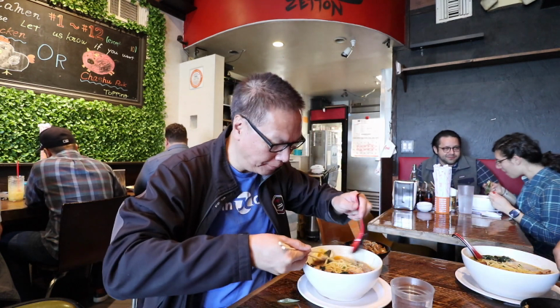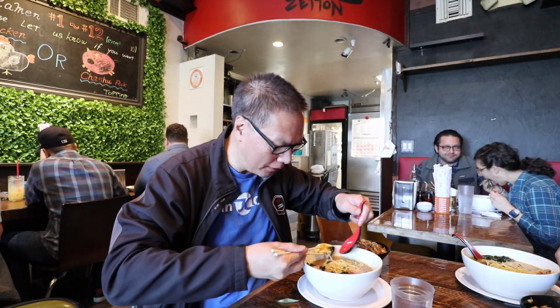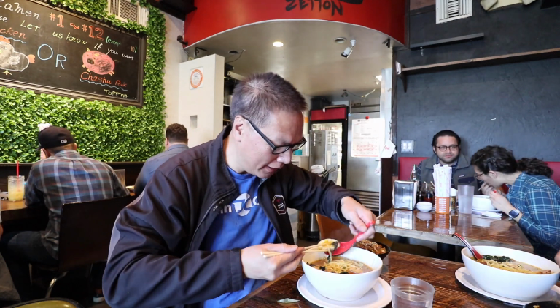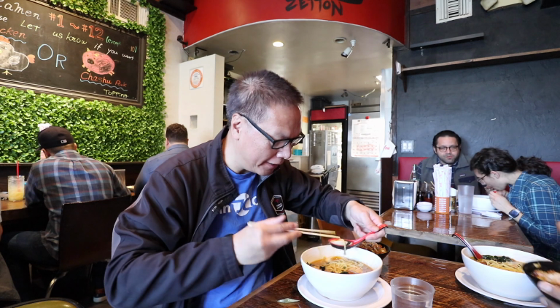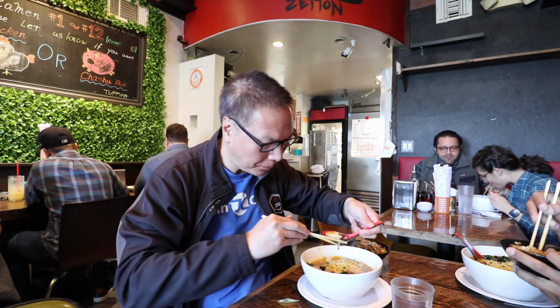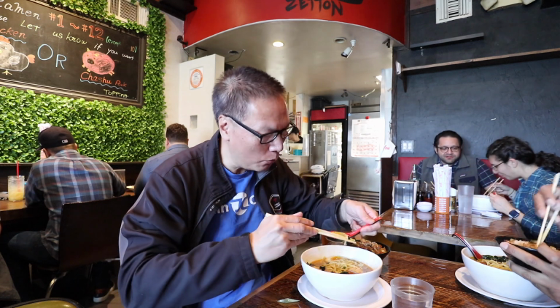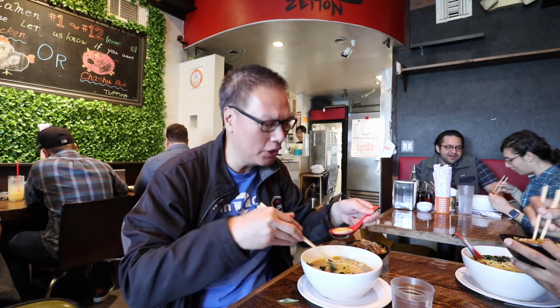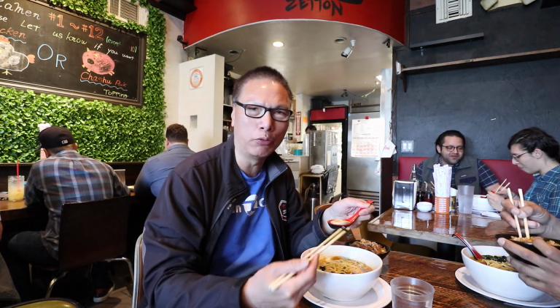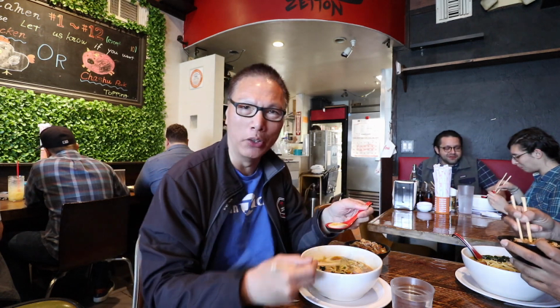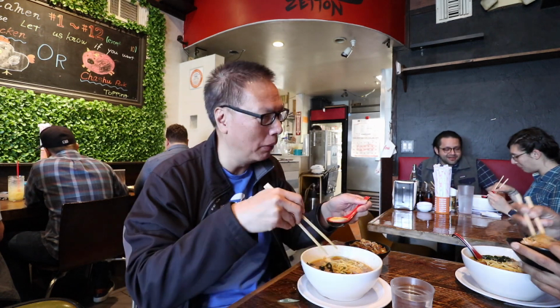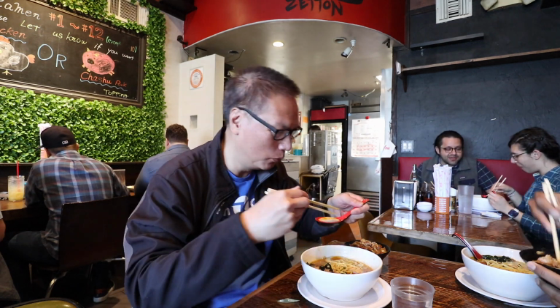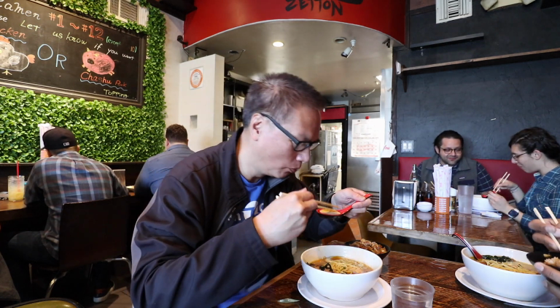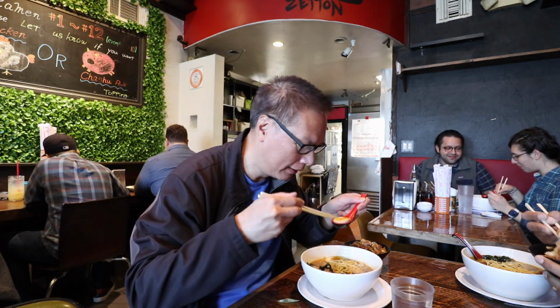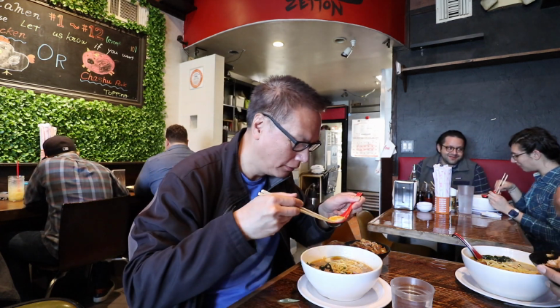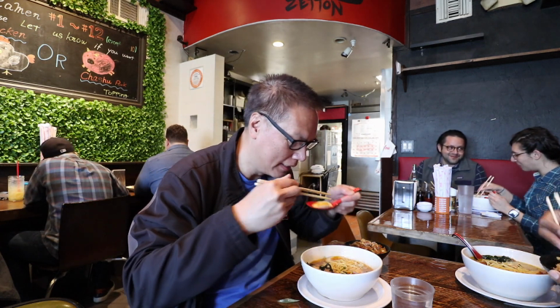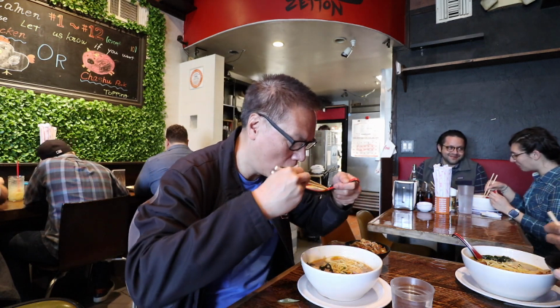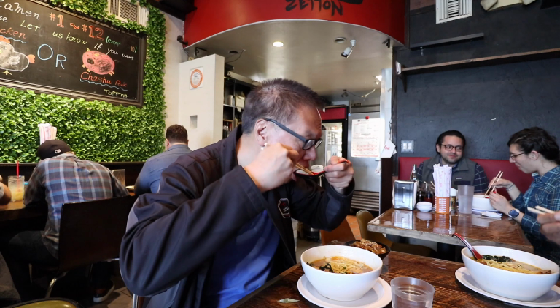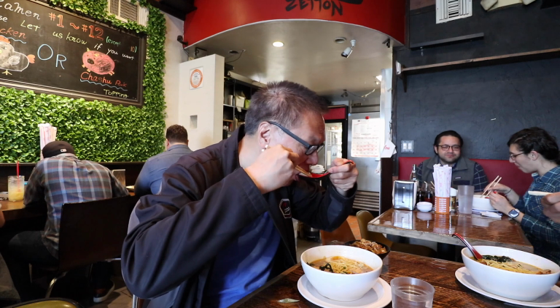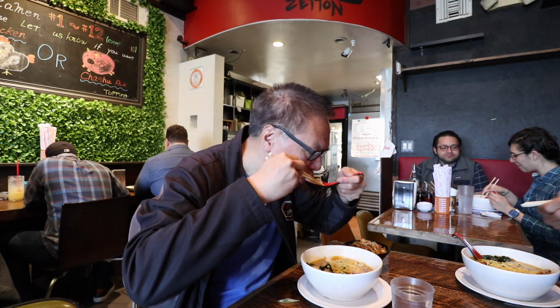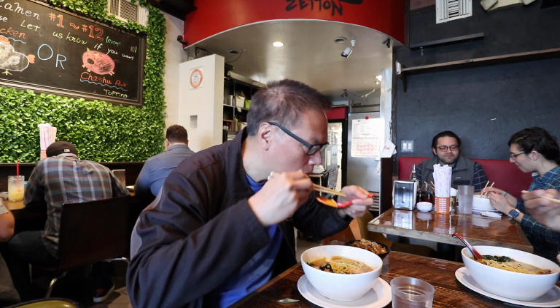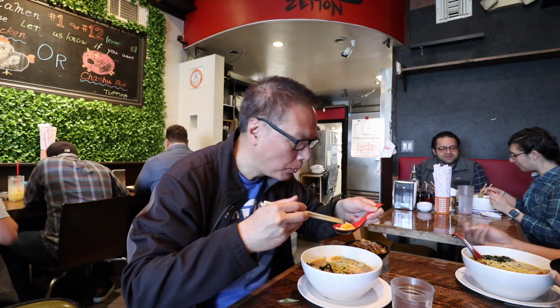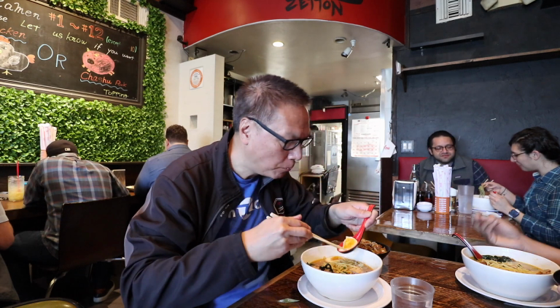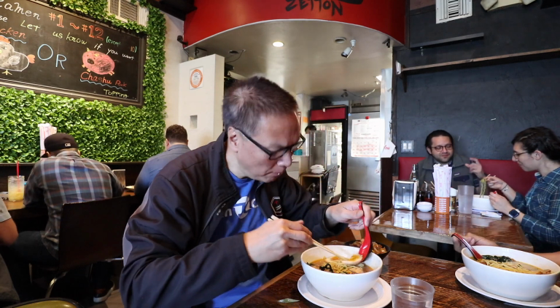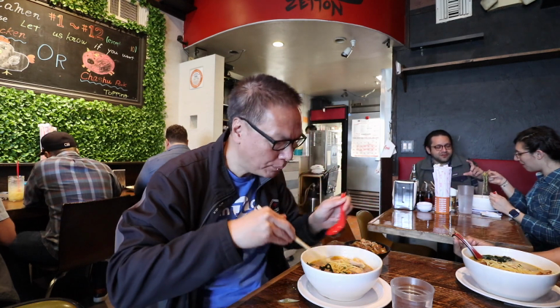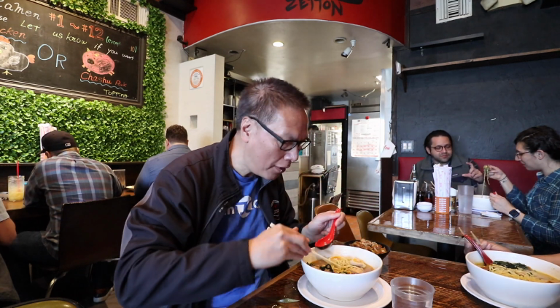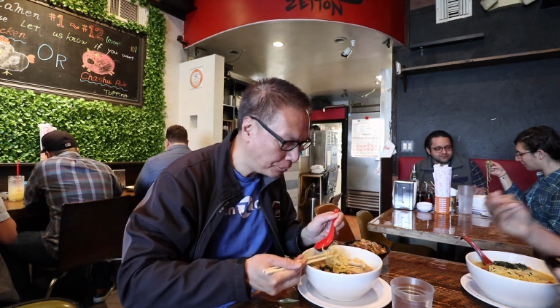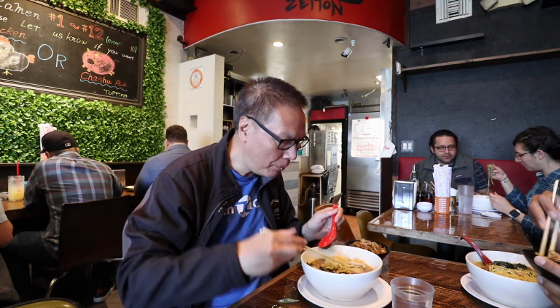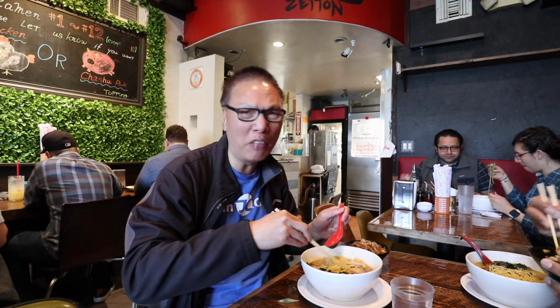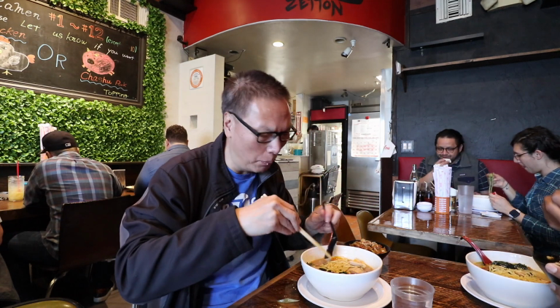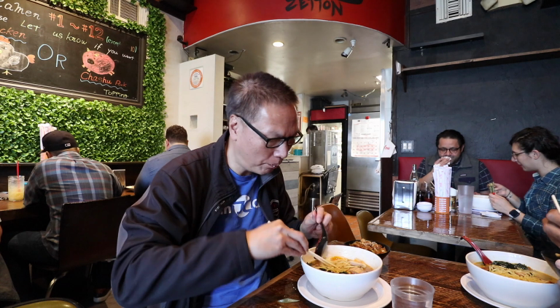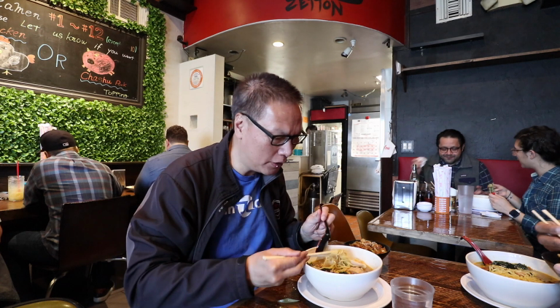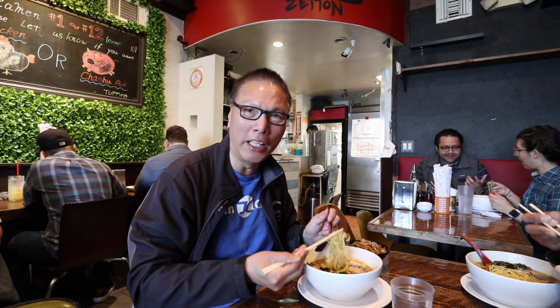Okay, let's try this egg. She didn't say this flavor or not, but... yeah, it's not flavored, but it's tender.